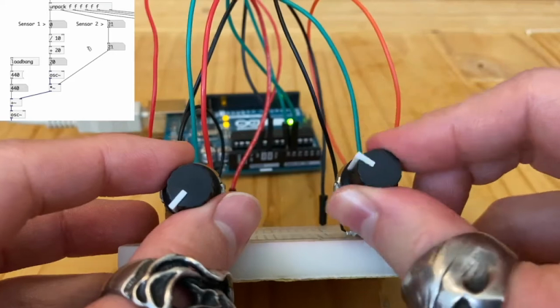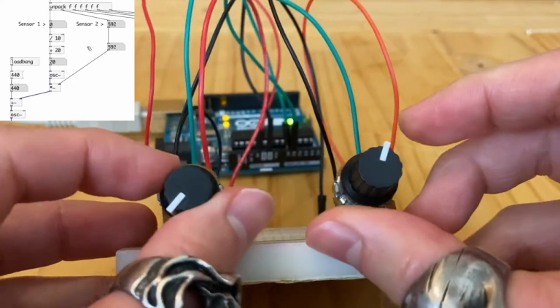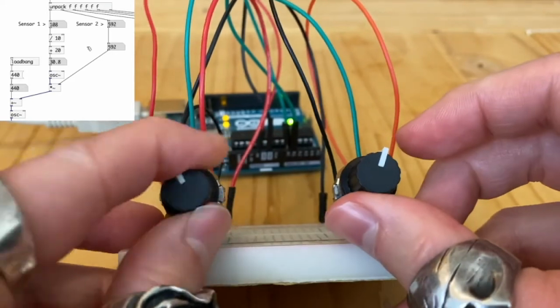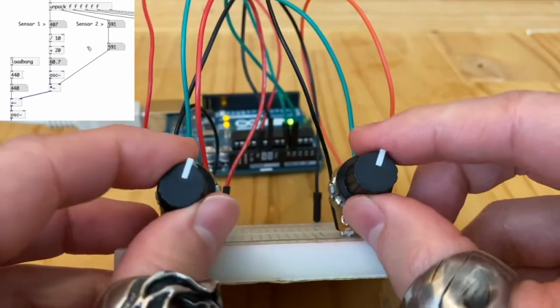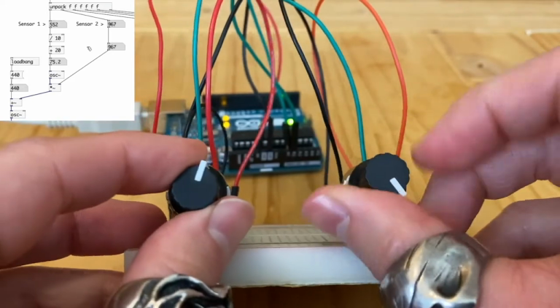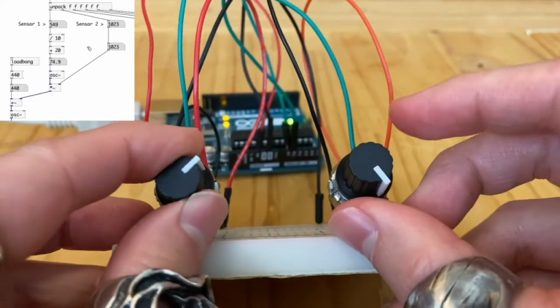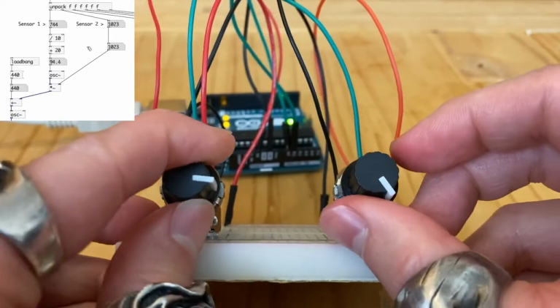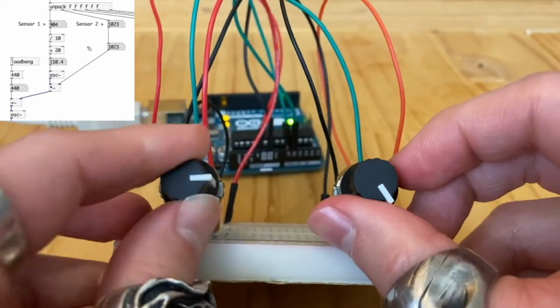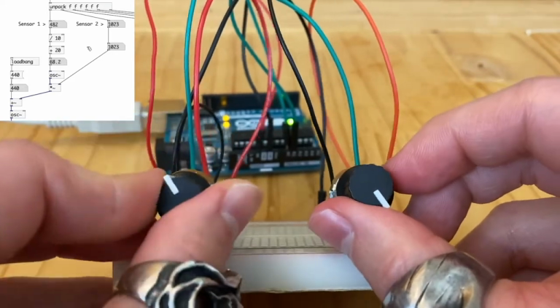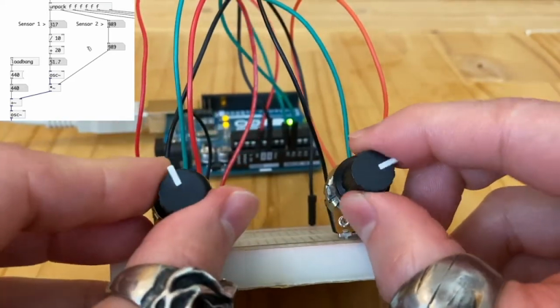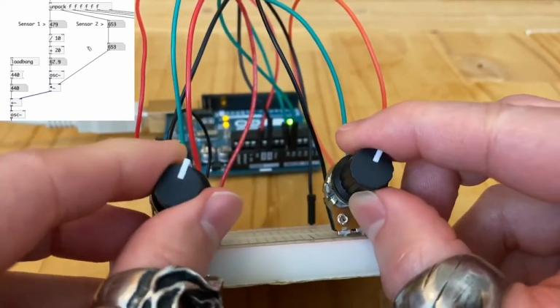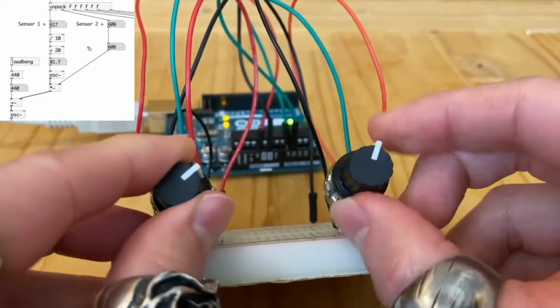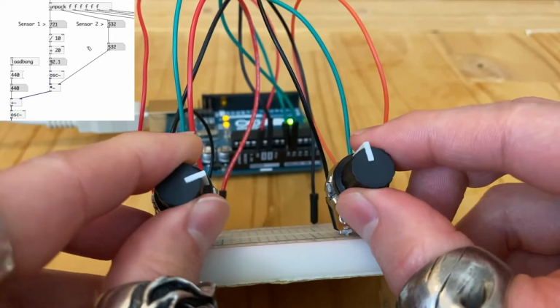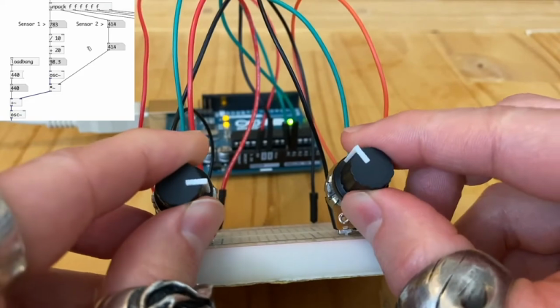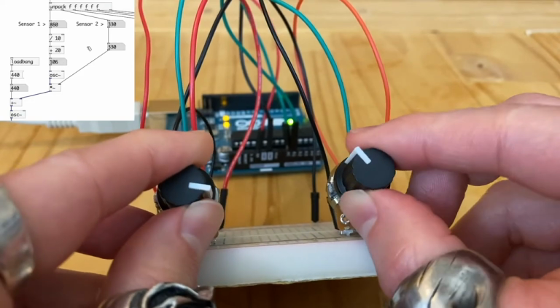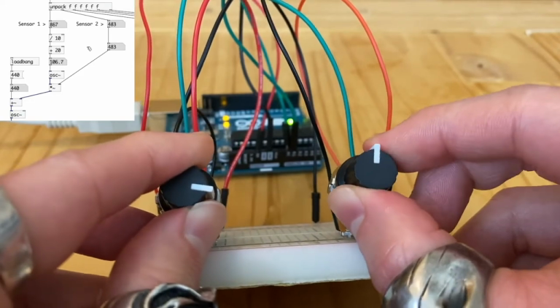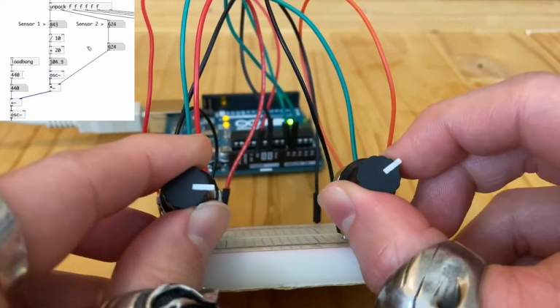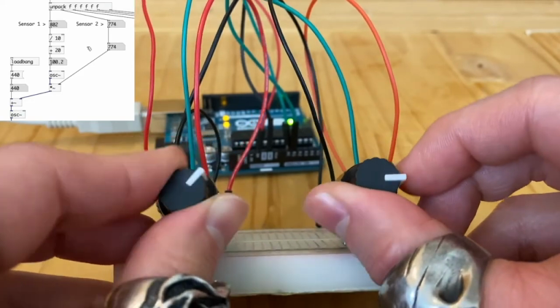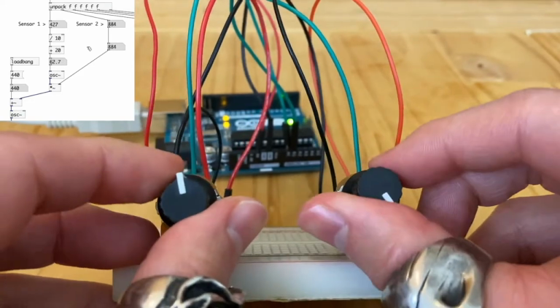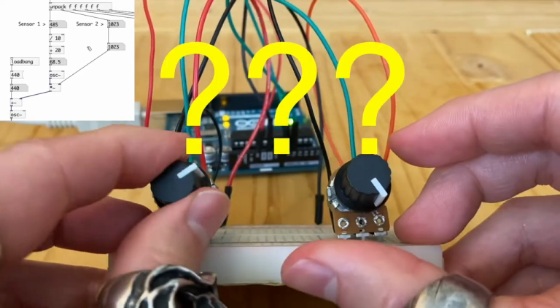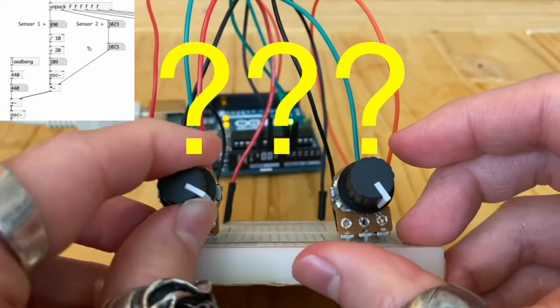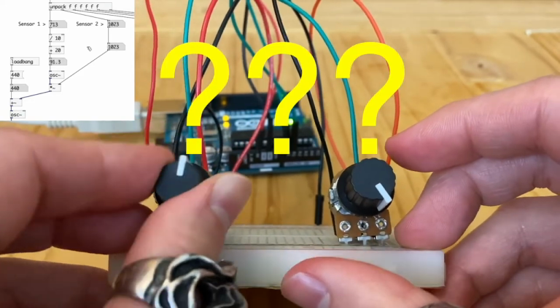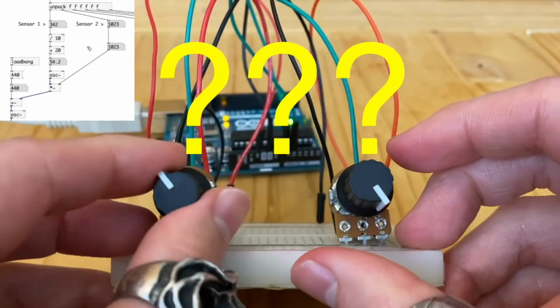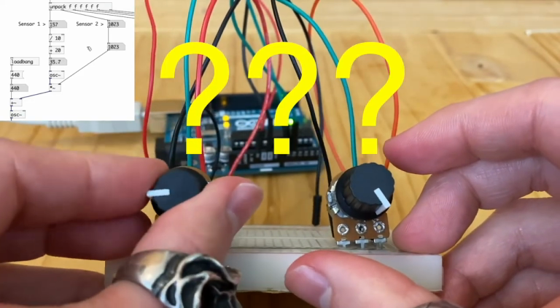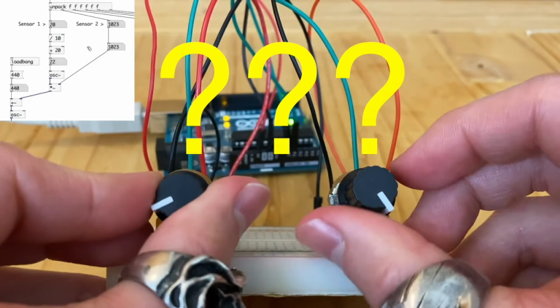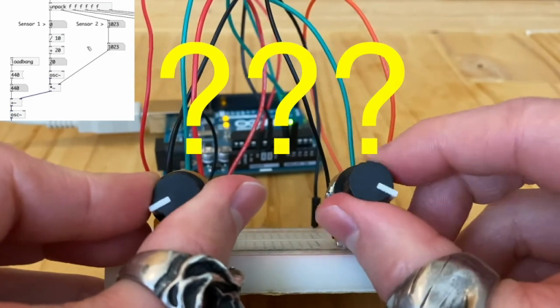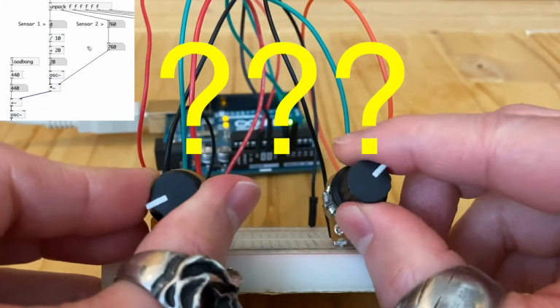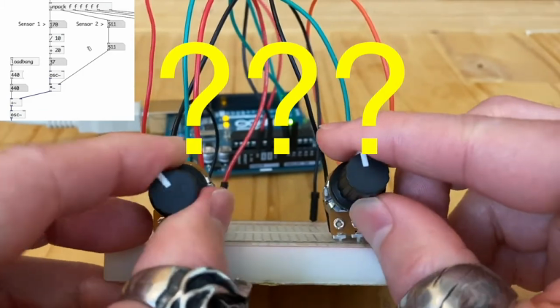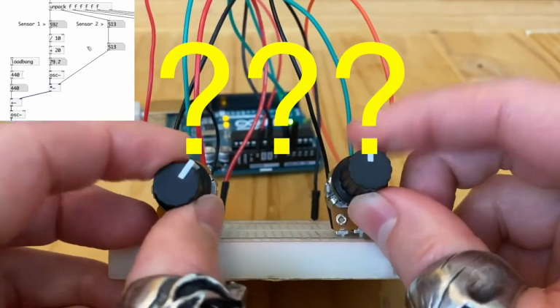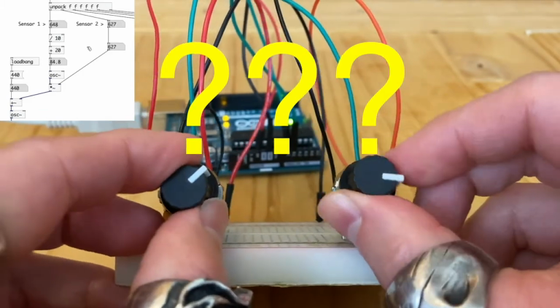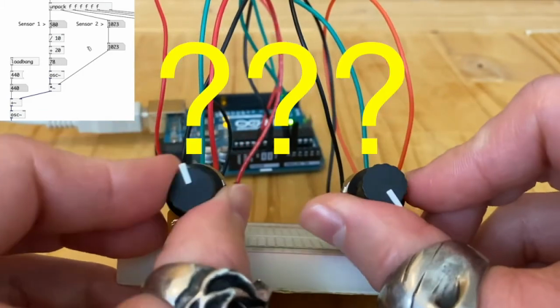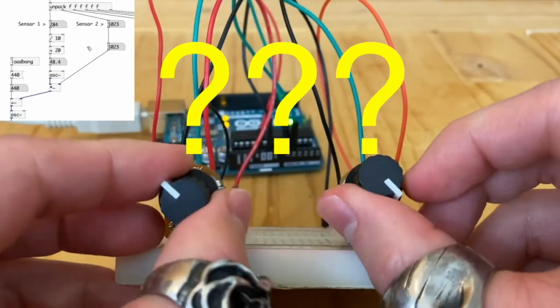Now that we learned how to use sensors and Arduino with MaxMSP or PureData, we can start thinking about designing our own instrument. But where do we even begin? Here are some things that may help and inspire us when coming up with ideas.